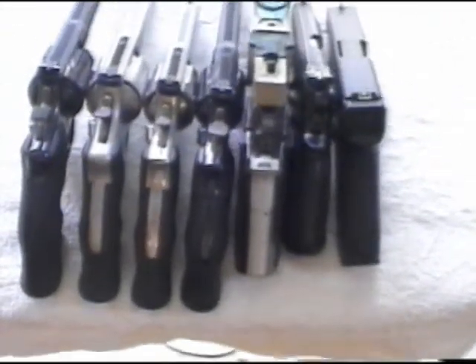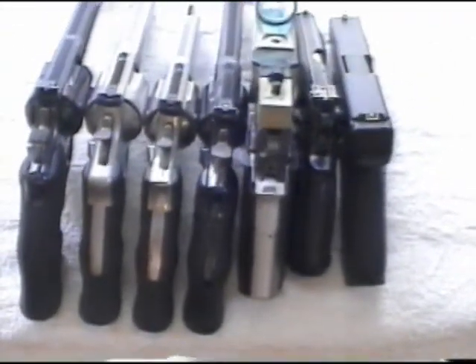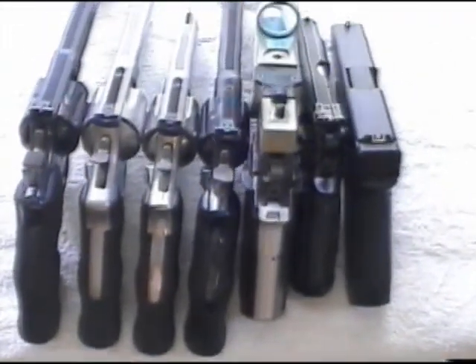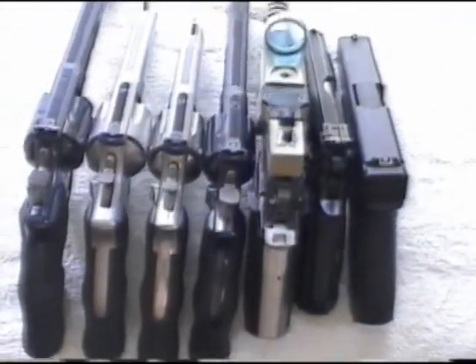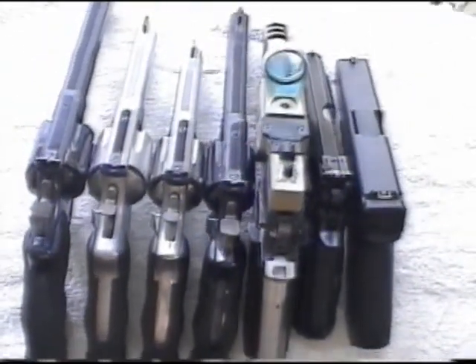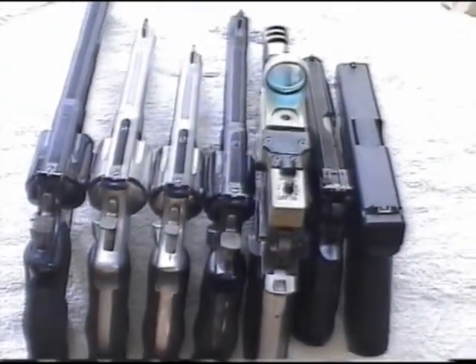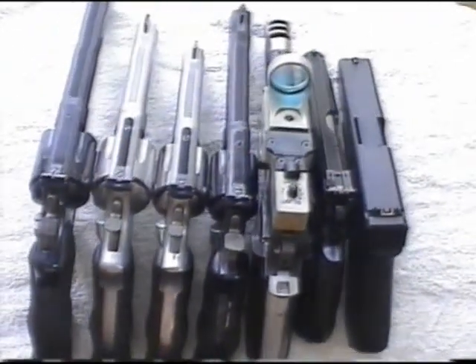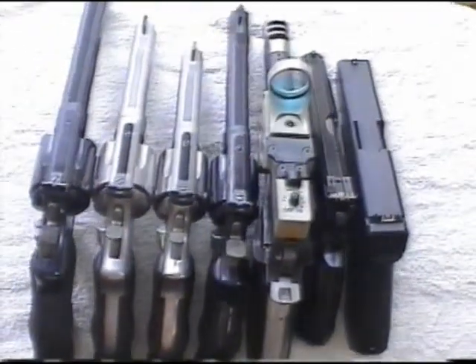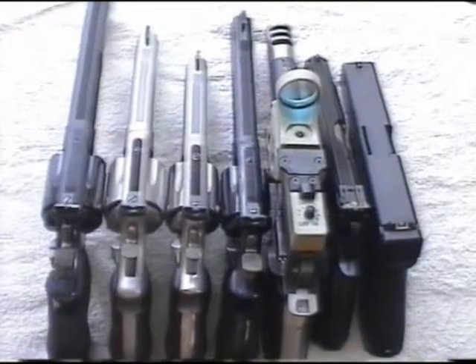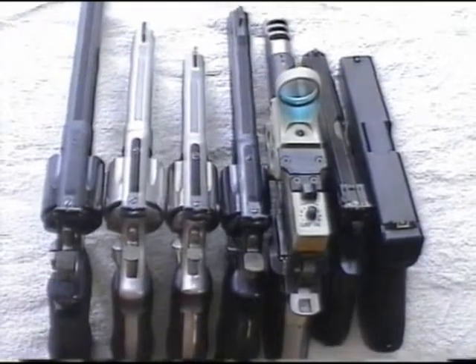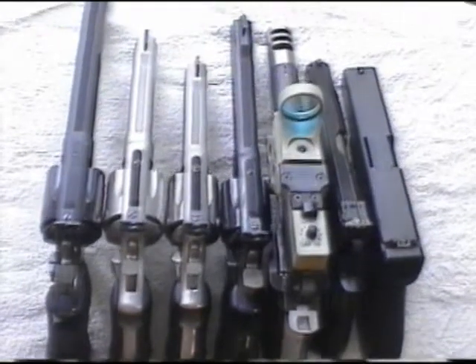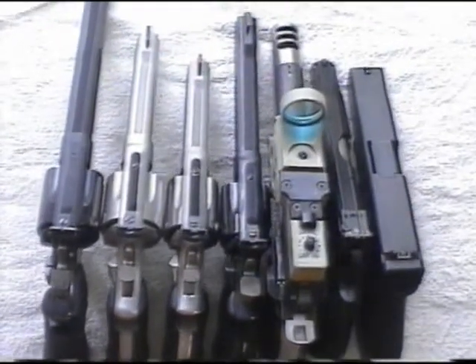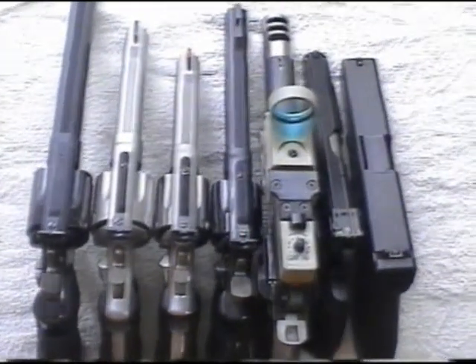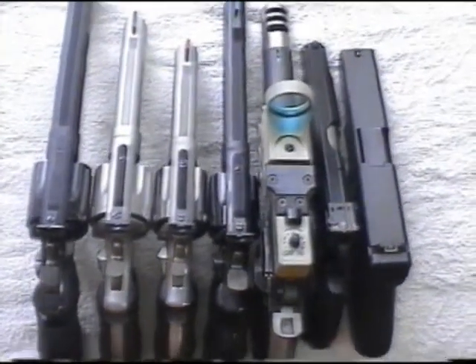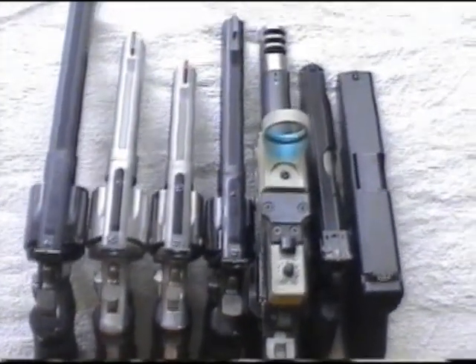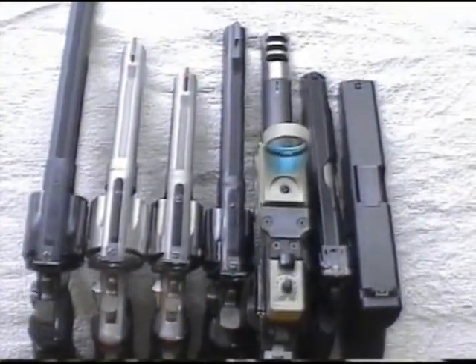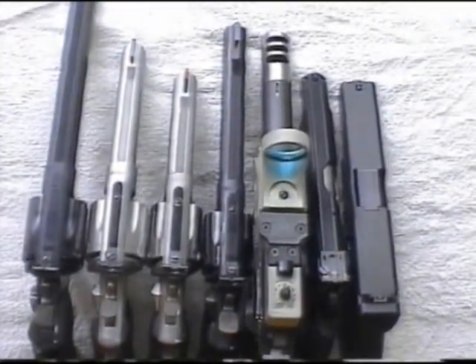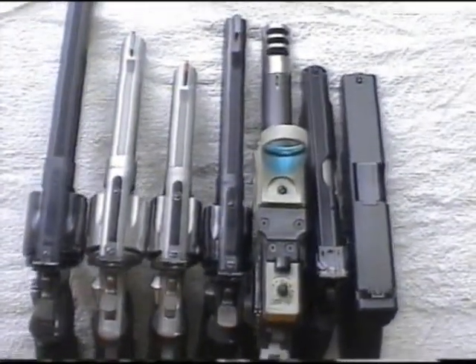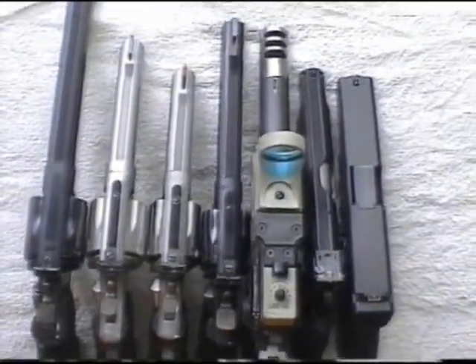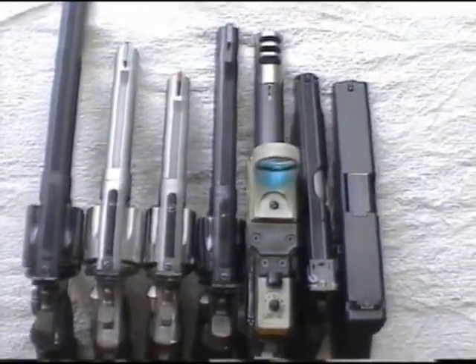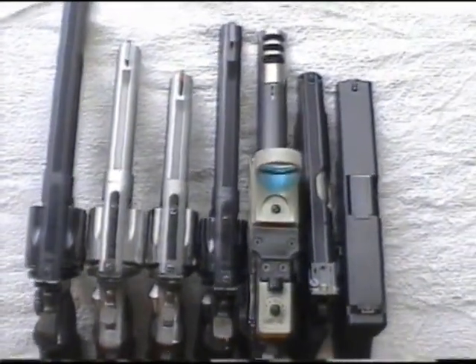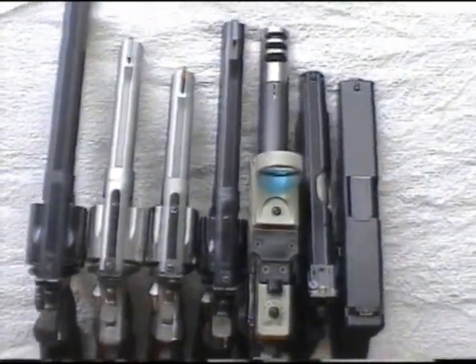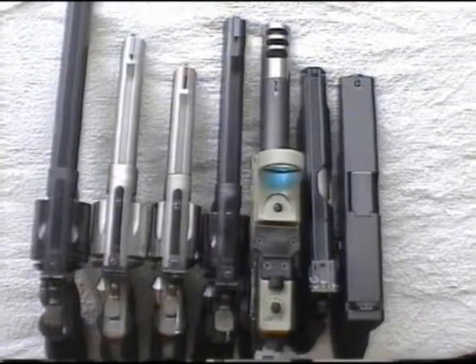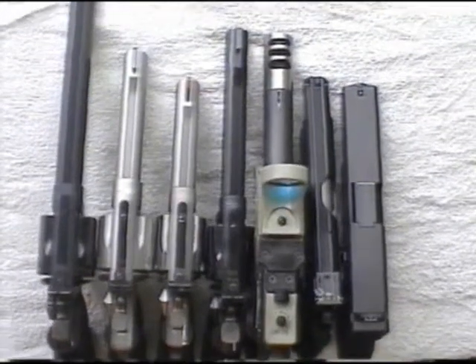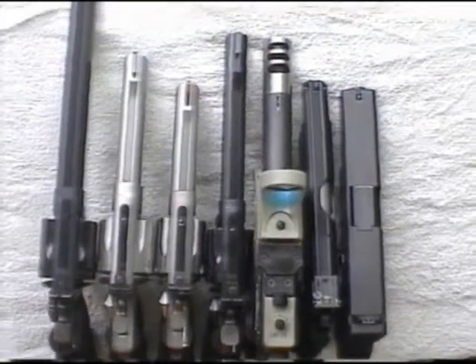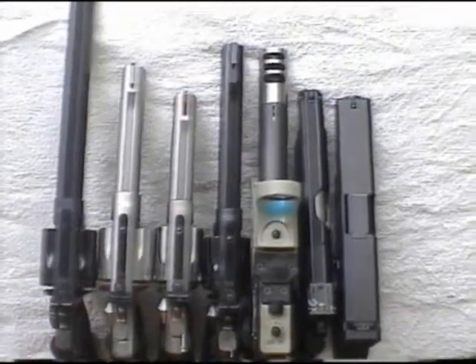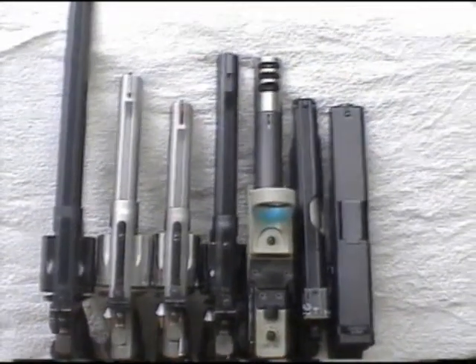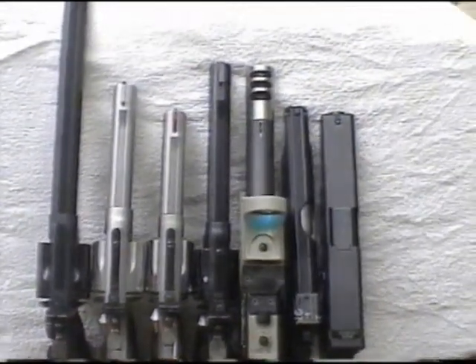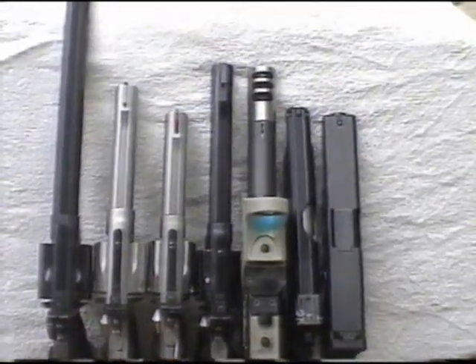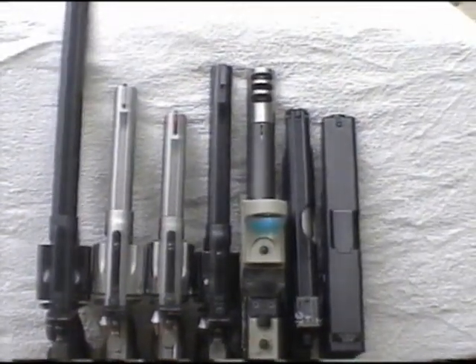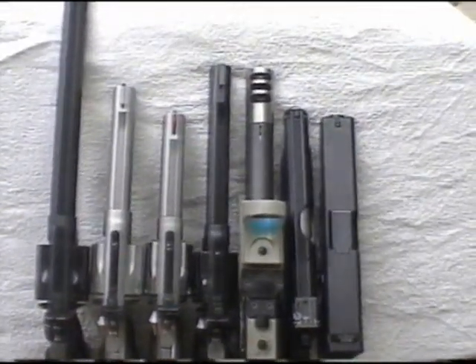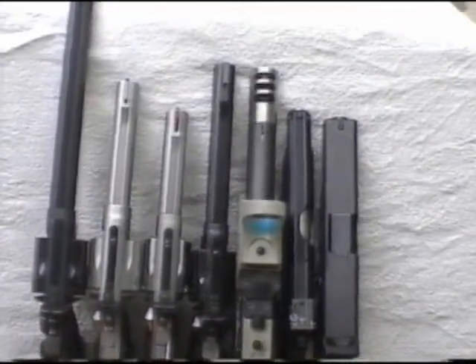The .44 Magnum on the left has a 10-inch barrel, all blued, with a 4-position front sight for silhouette shooting. The .45 caliber revolver has a 5-inch barrel, used with a moon clip to hold 6 rounds of .45 caliber.